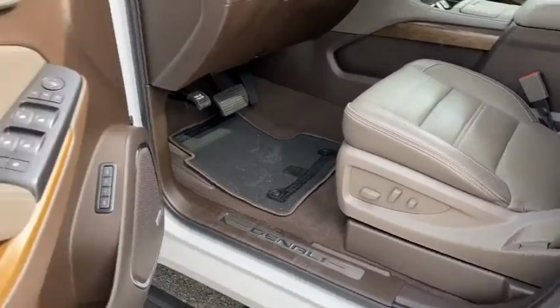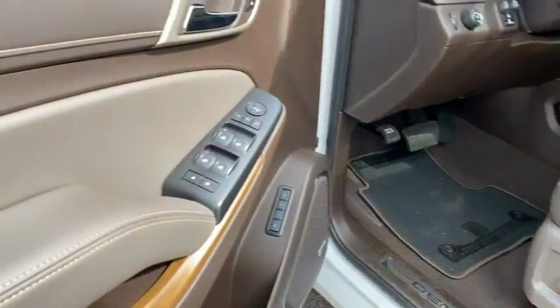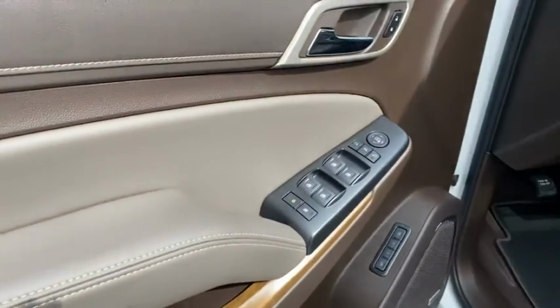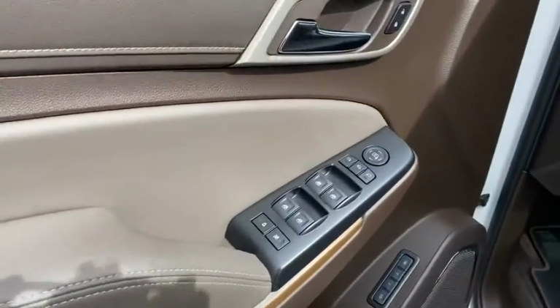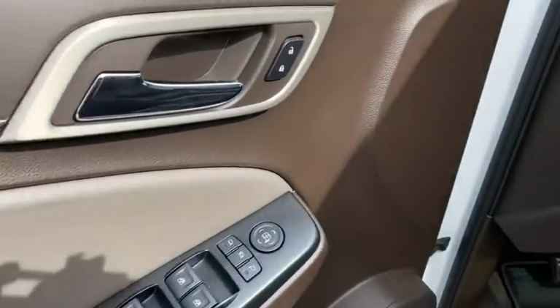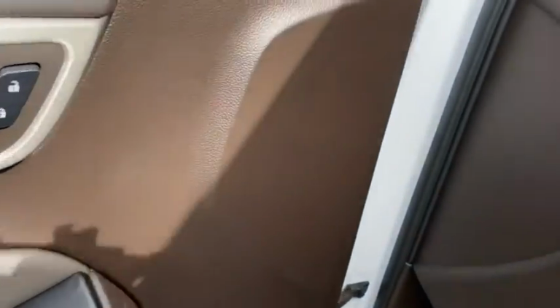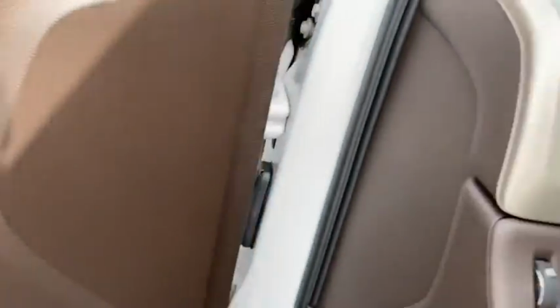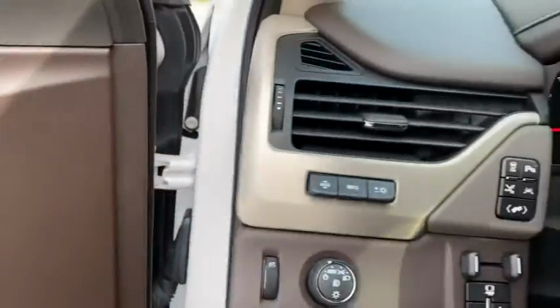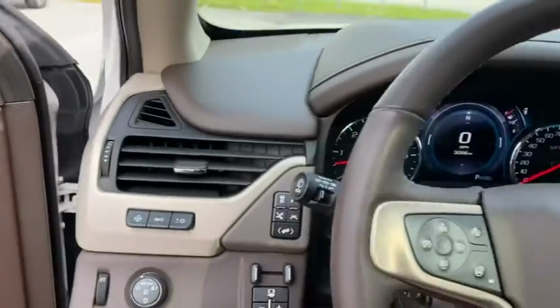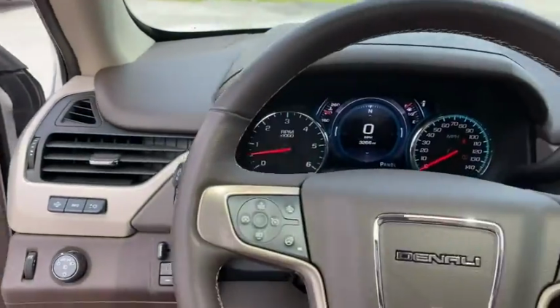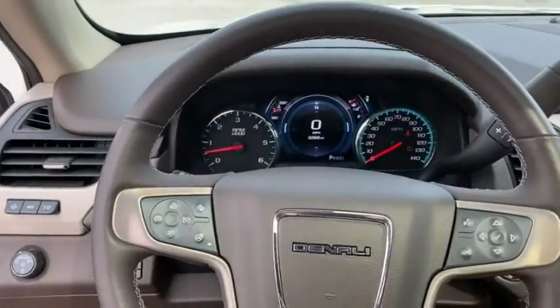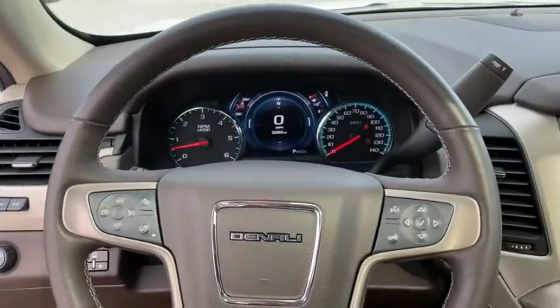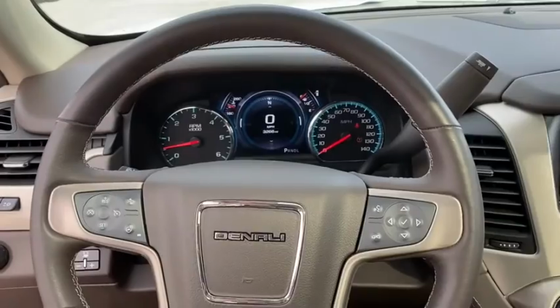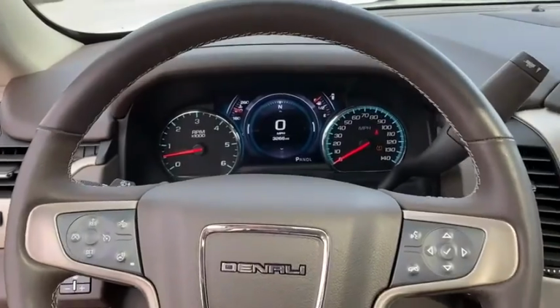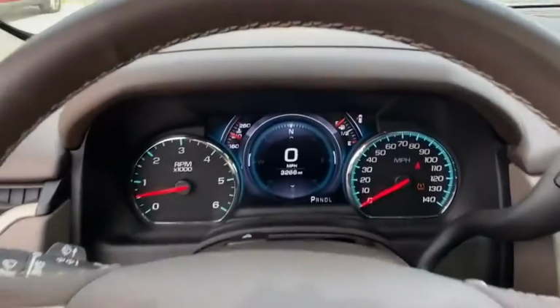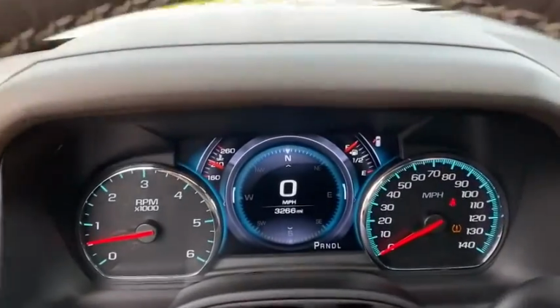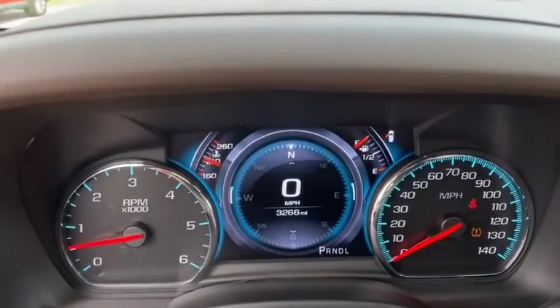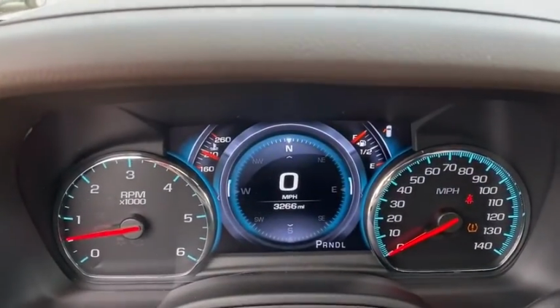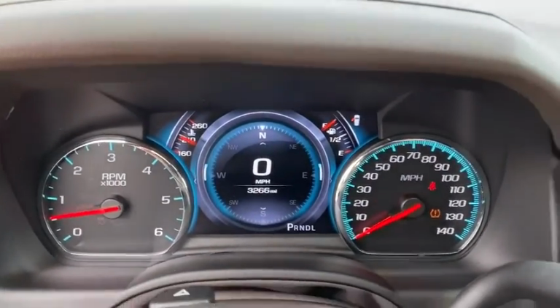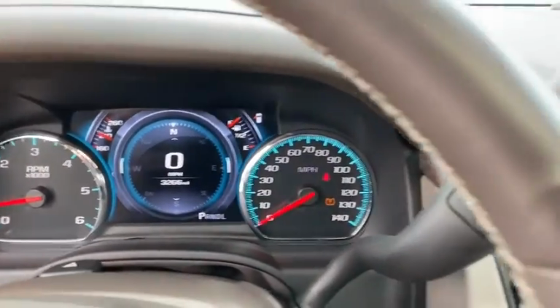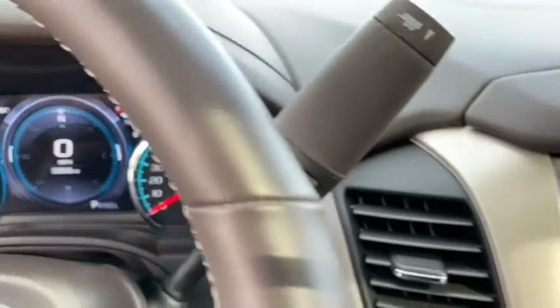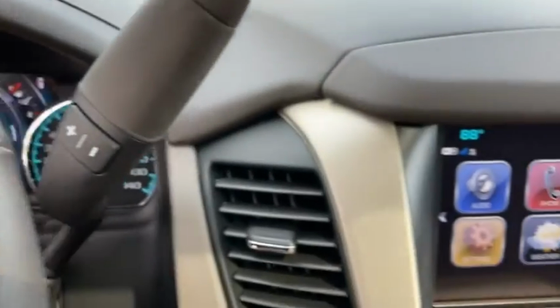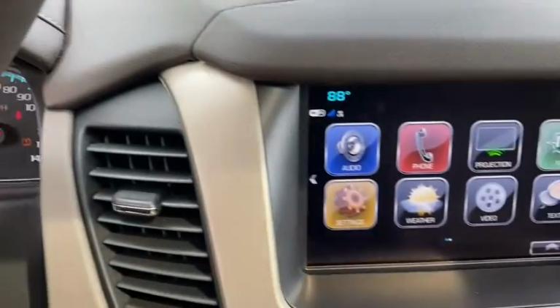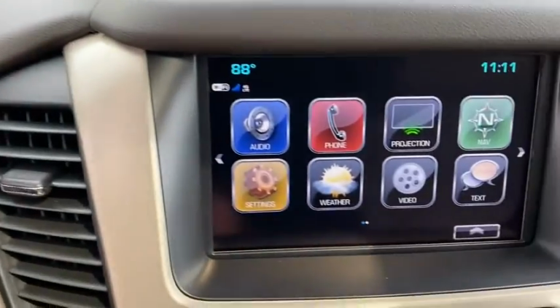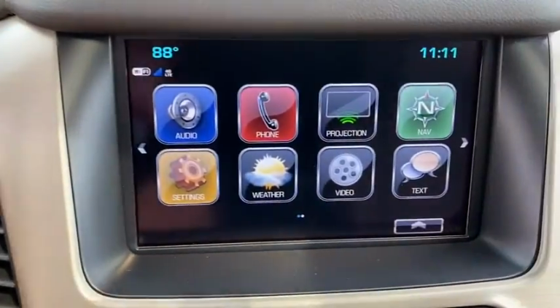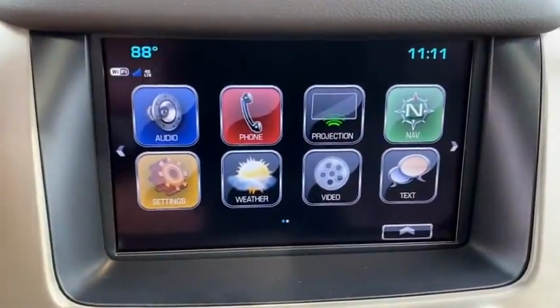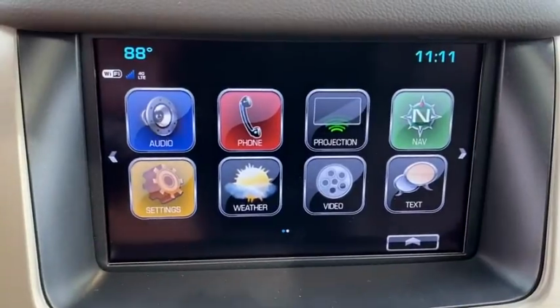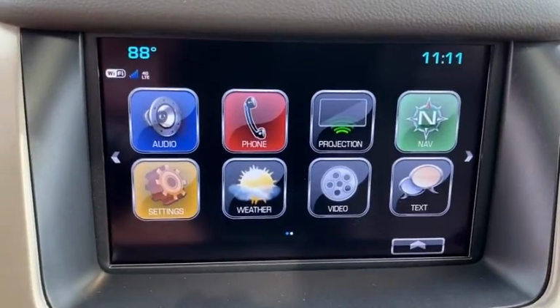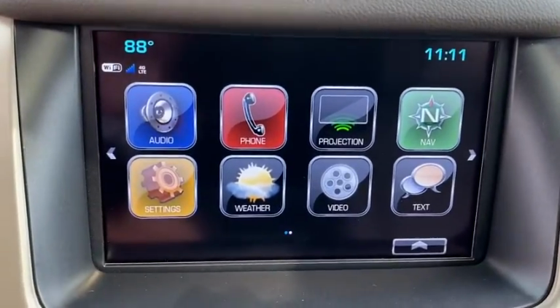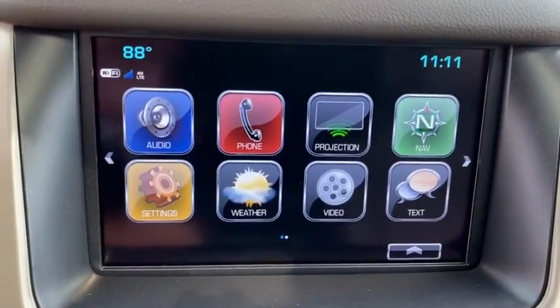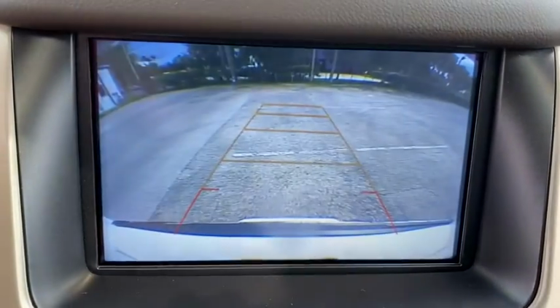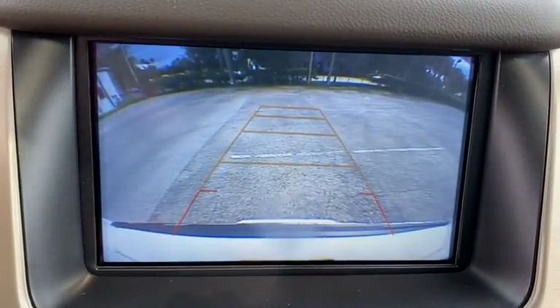Four-wheel disc brakes, universal garage door opener, heated front seats, CD player, electronic stability control, fog lights, heated steering wheel, compass, trip computer, security system, and power windows.